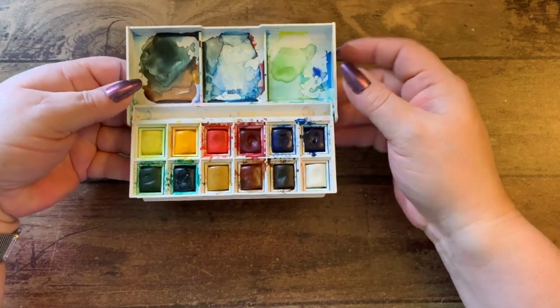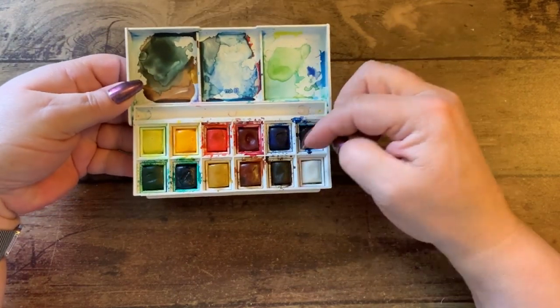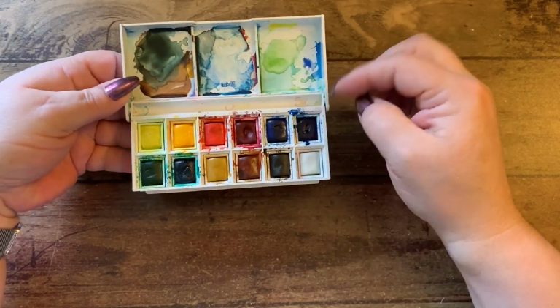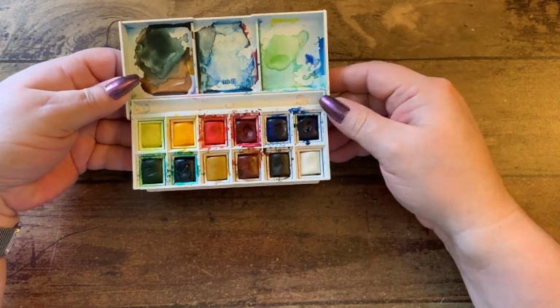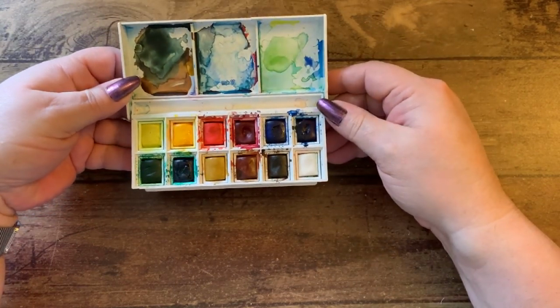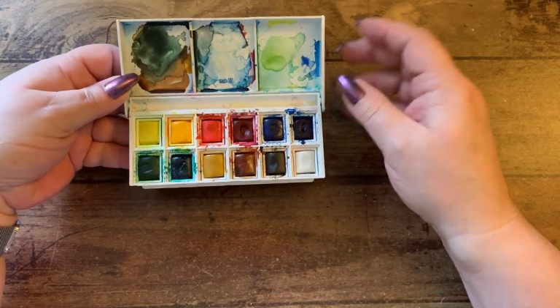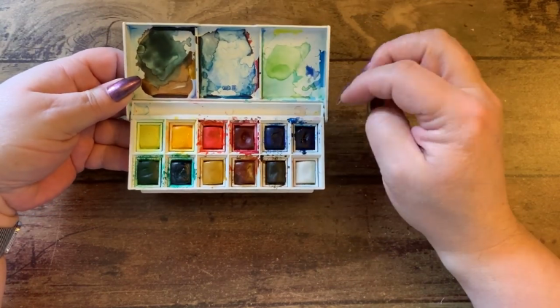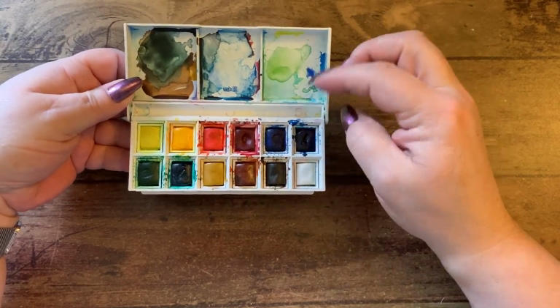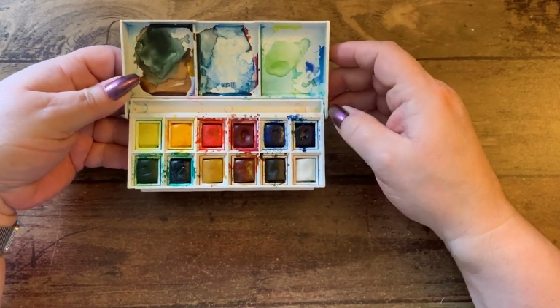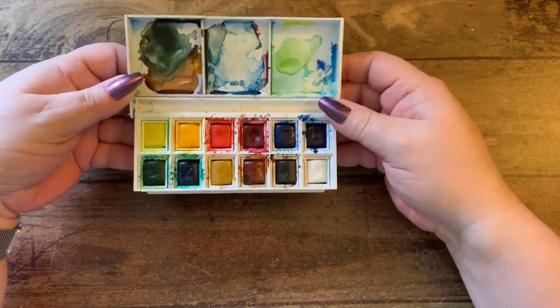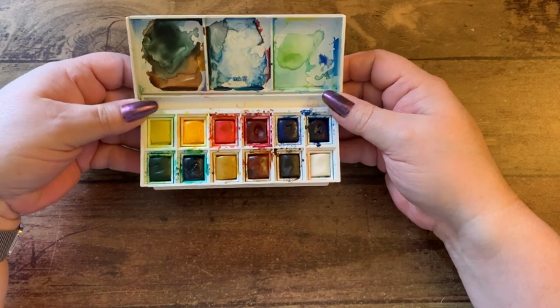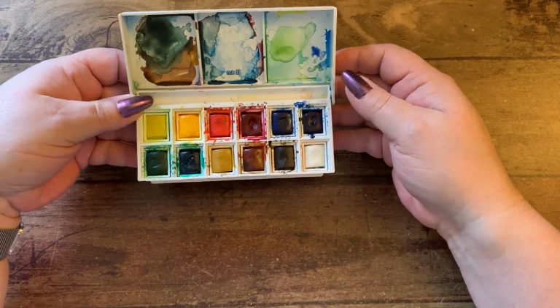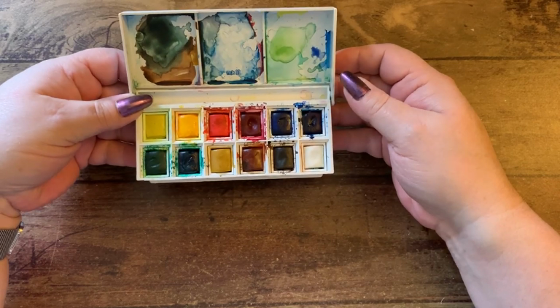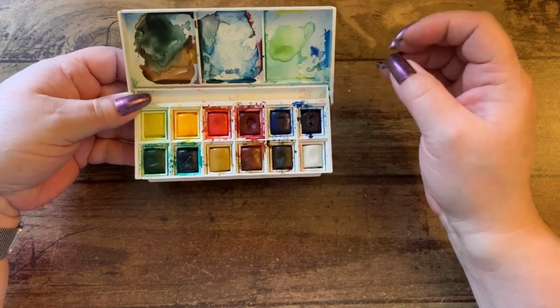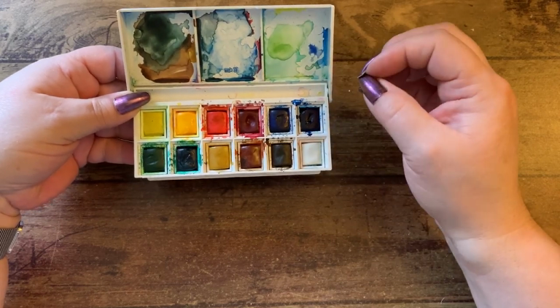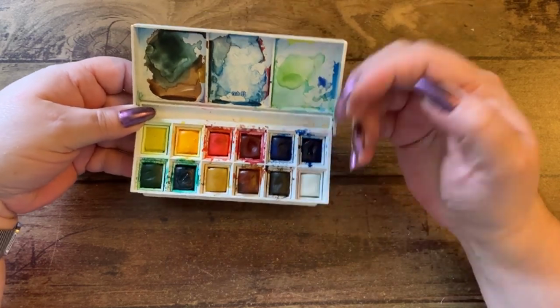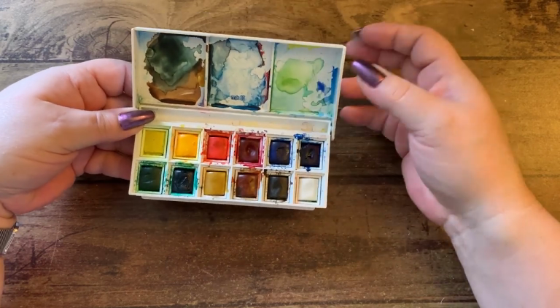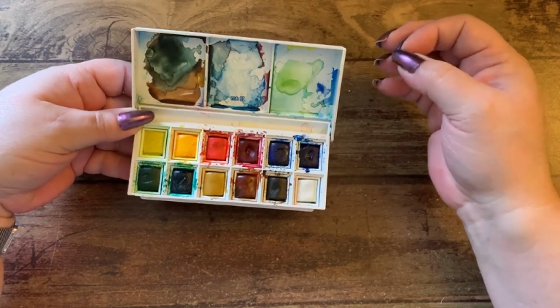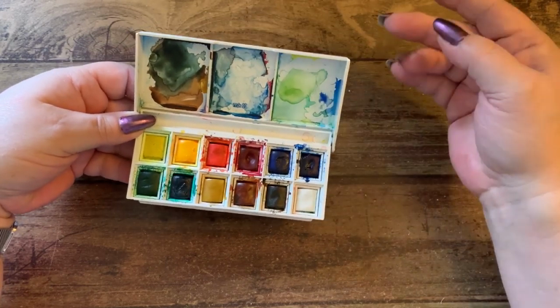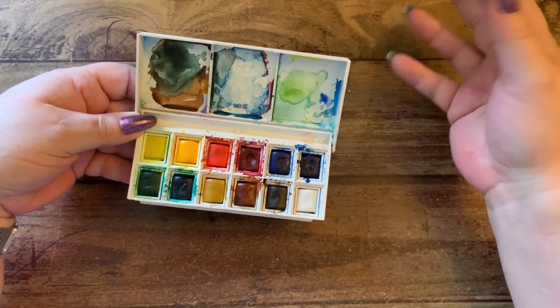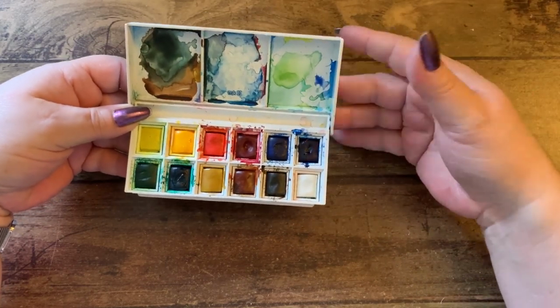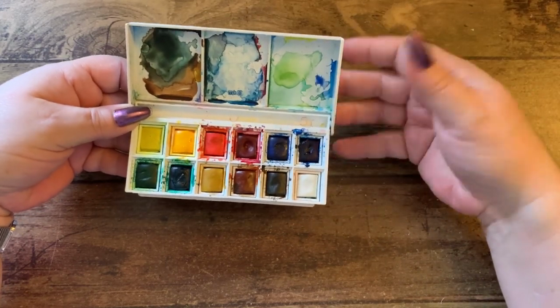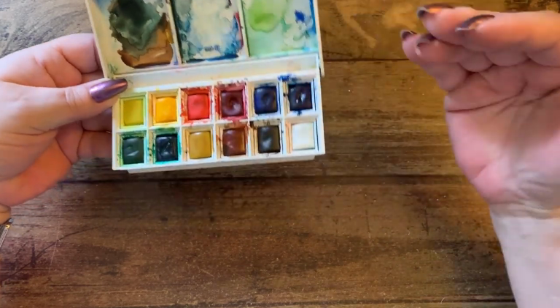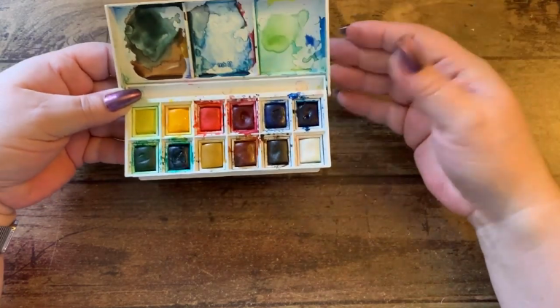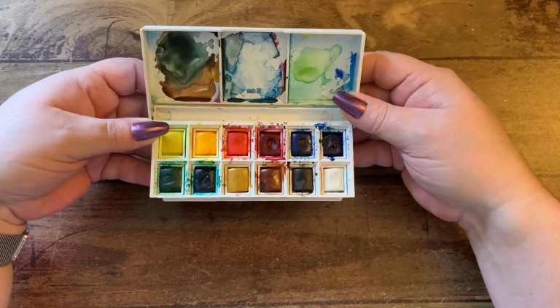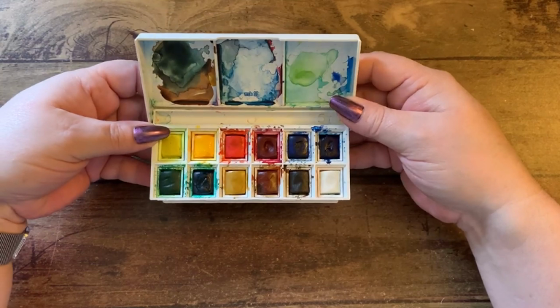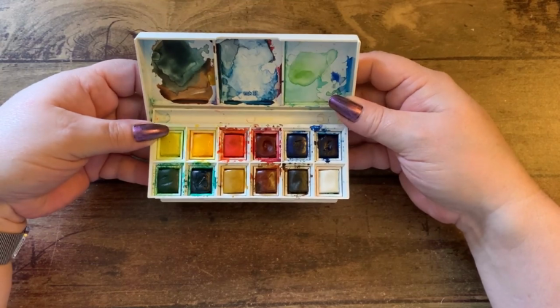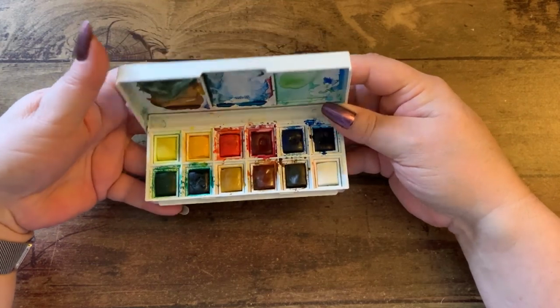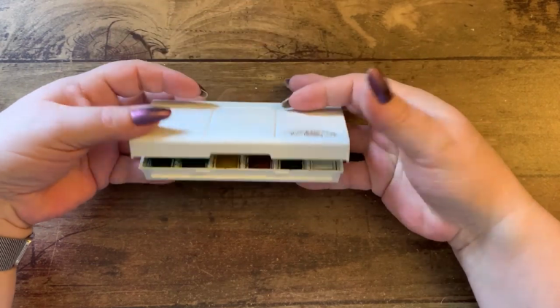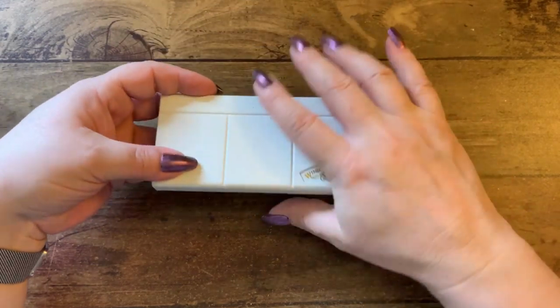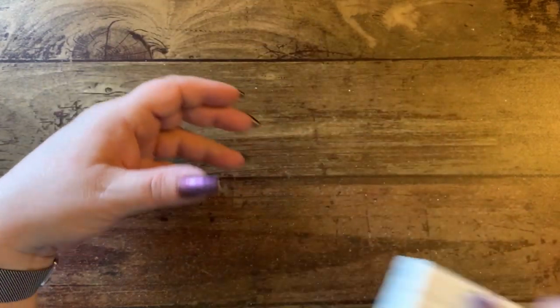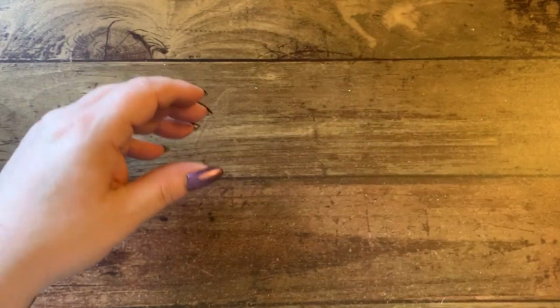I have a Winsor and Newton watercolor set that I keep out on my desk to do quick little fixes on cards if I need to.